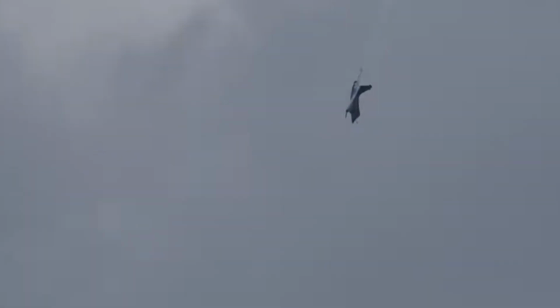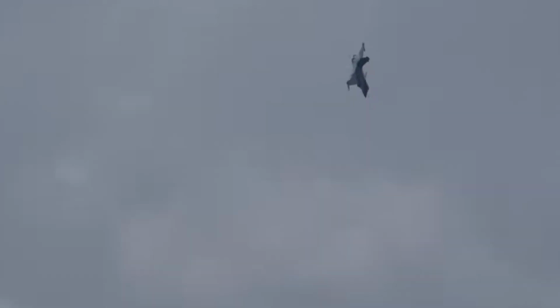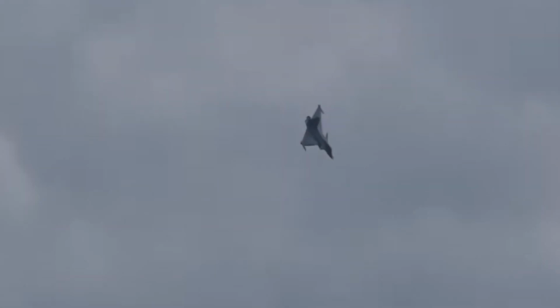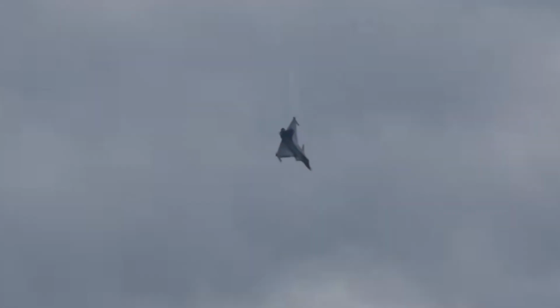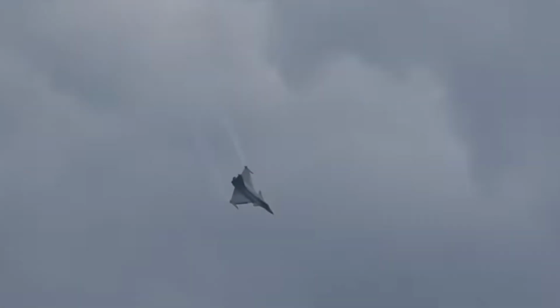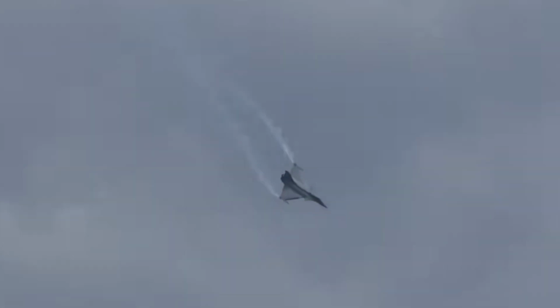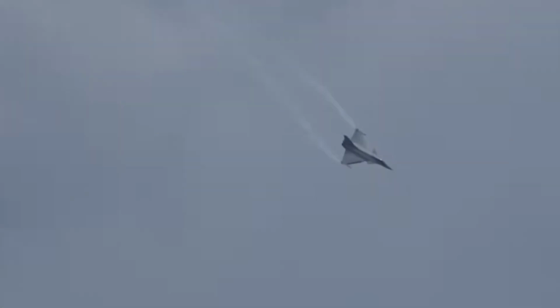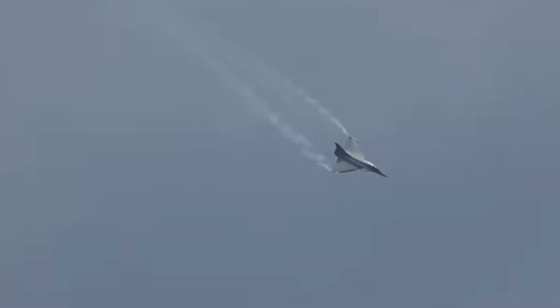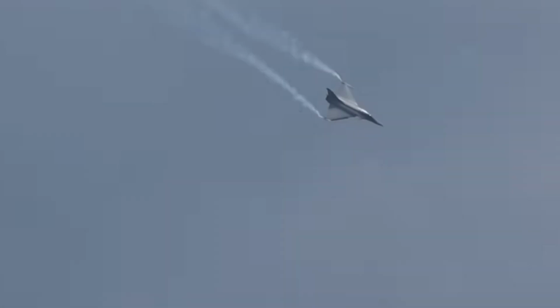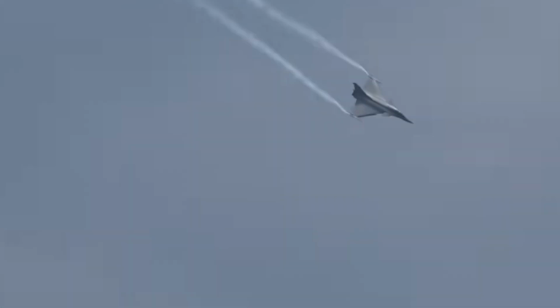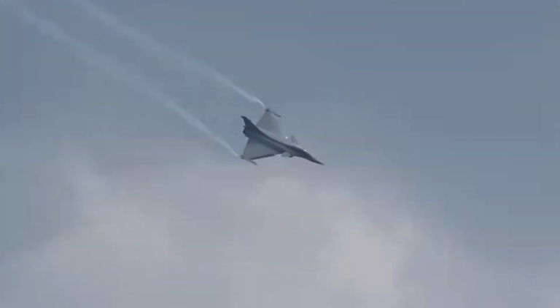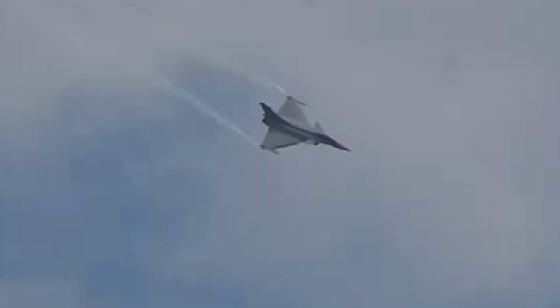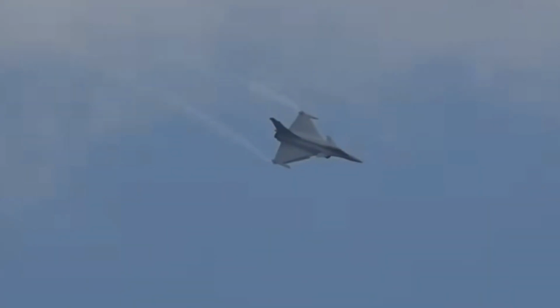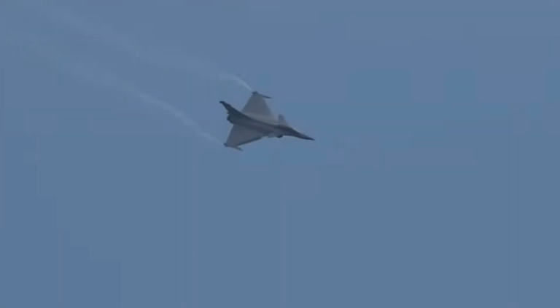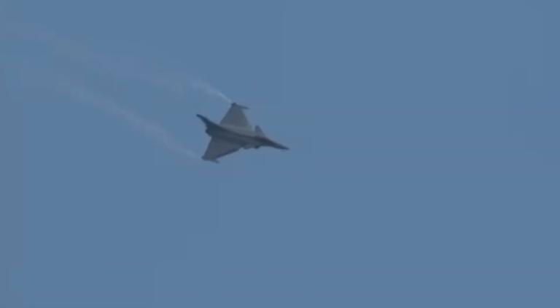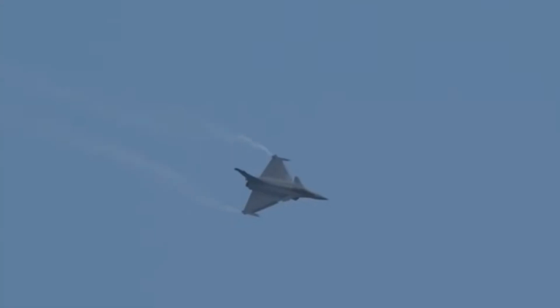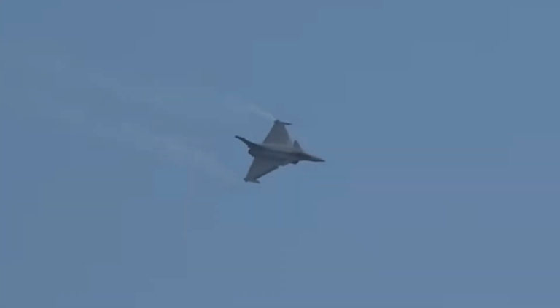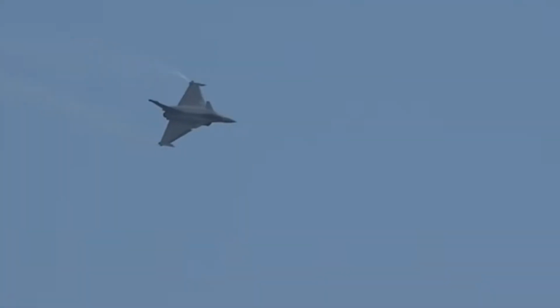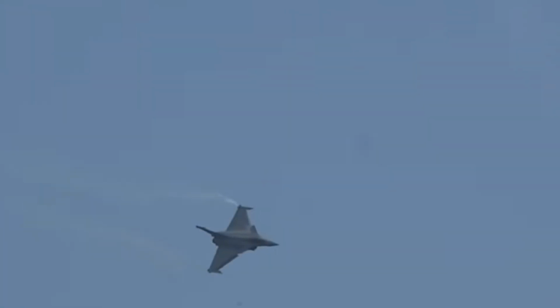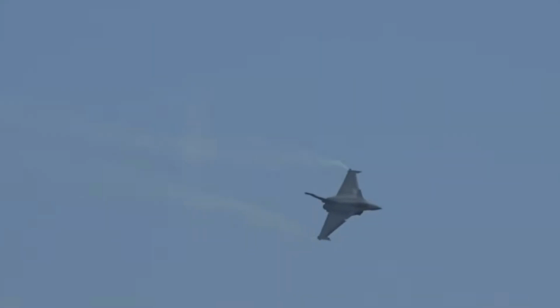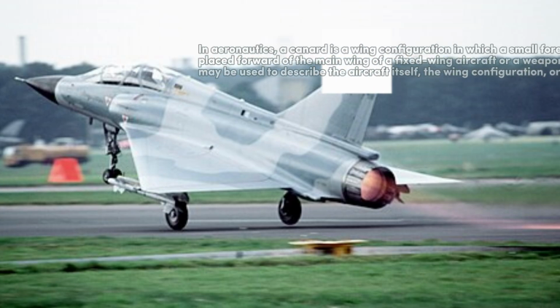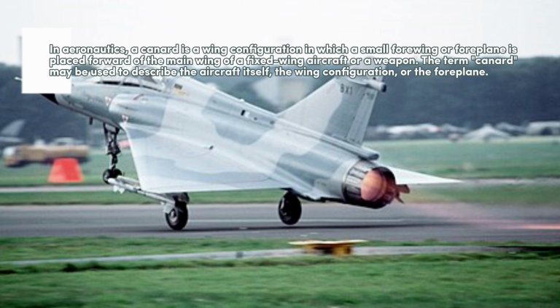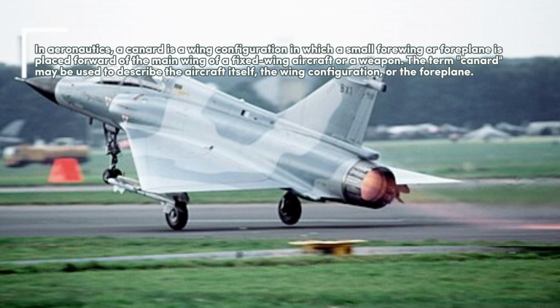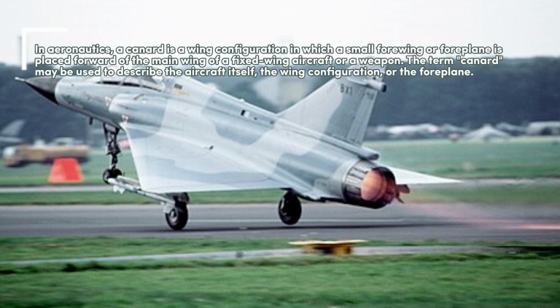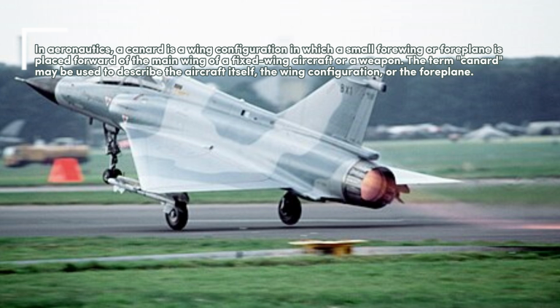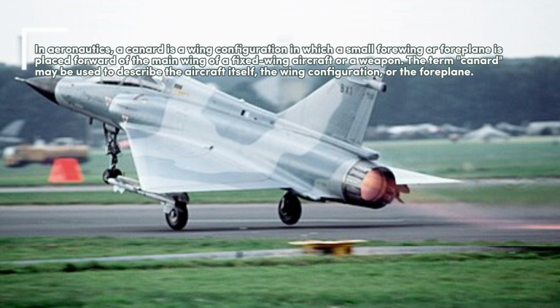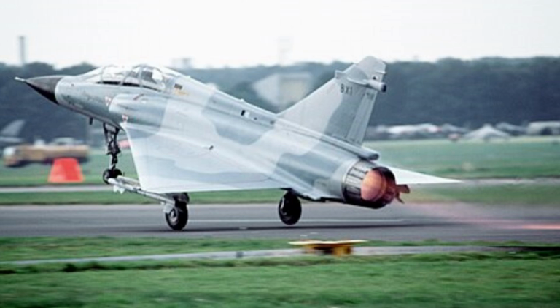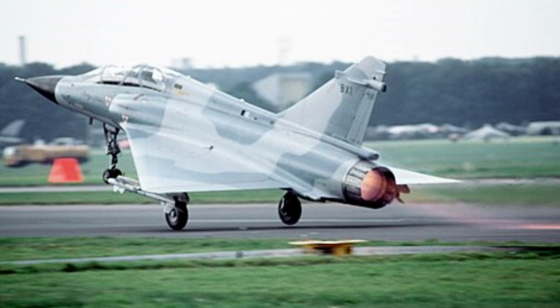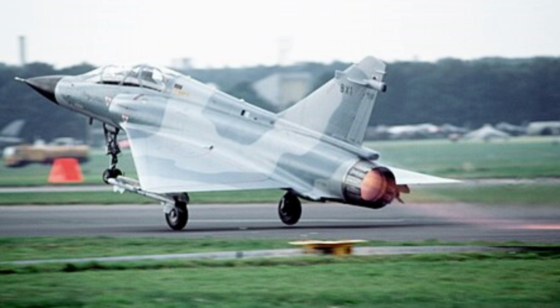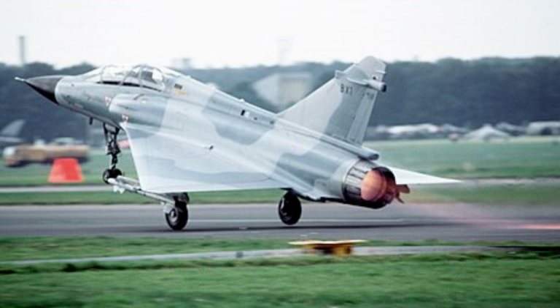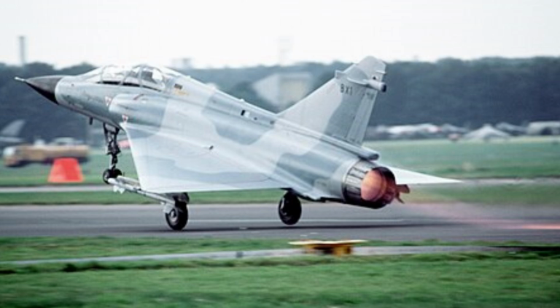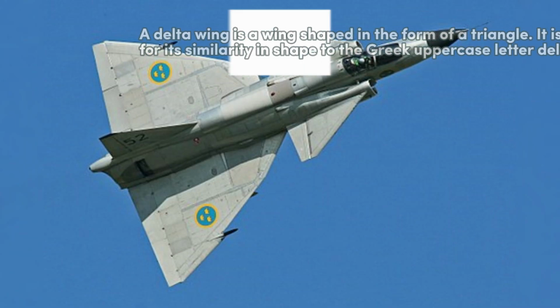Subsequent disagreements over workshare and differing requirements led to France's pursuit of its own development program. The Dassault Raphael, literally meaning gust of wind or burst of fire, is a French twin-engine, Canard Delta Wing, multi-role fighter aircraft designed and built by Dassault Aviation.